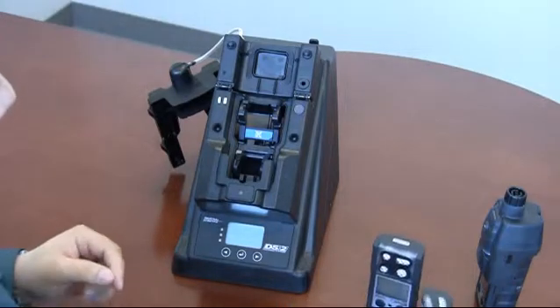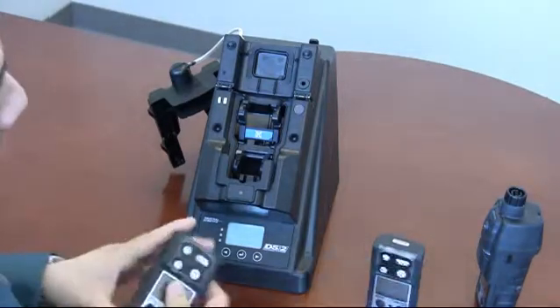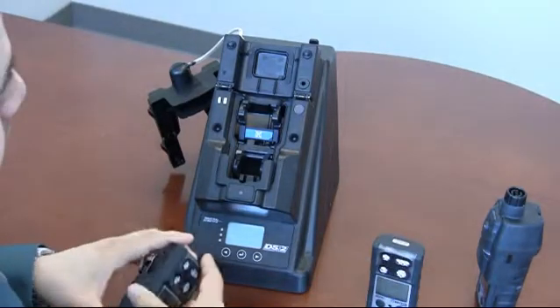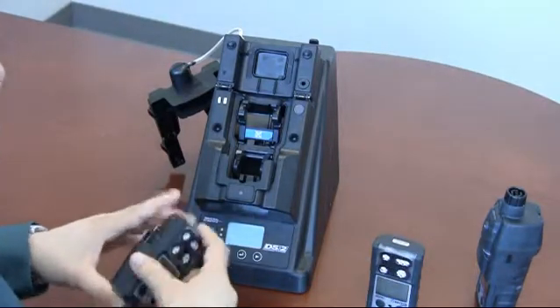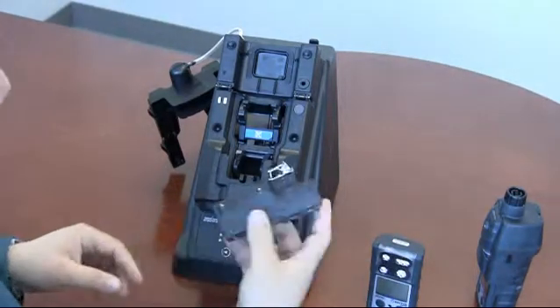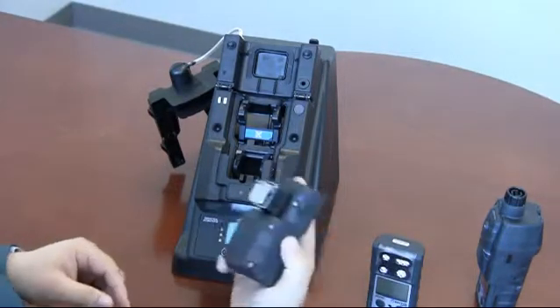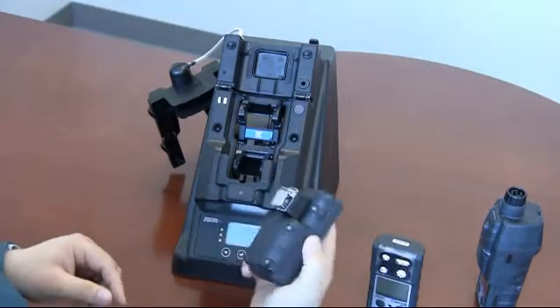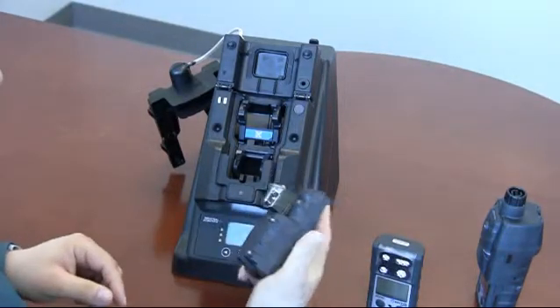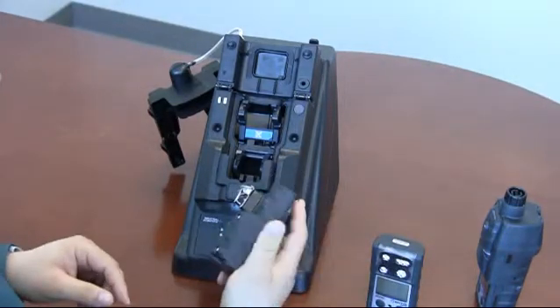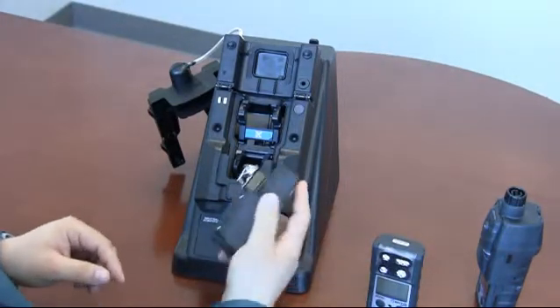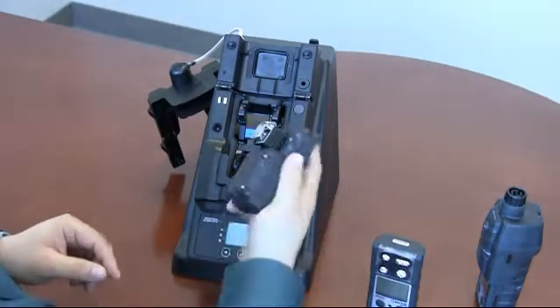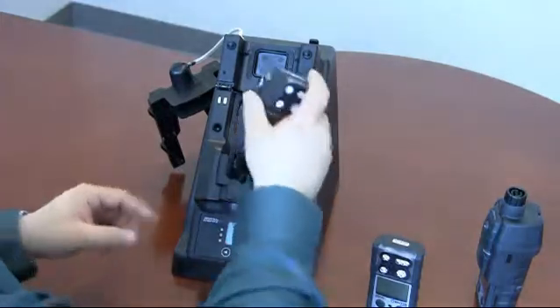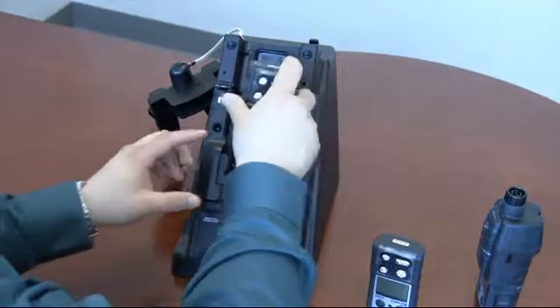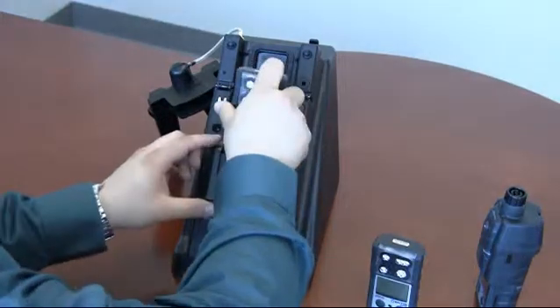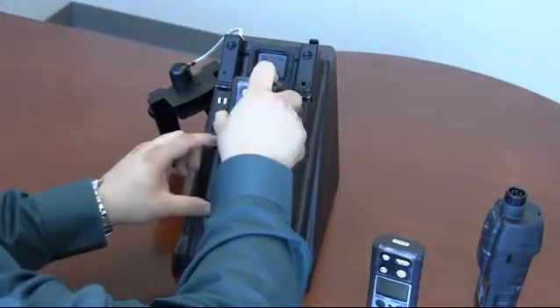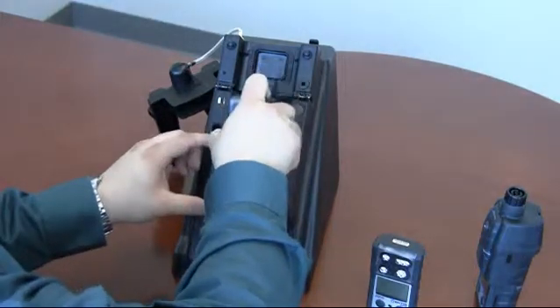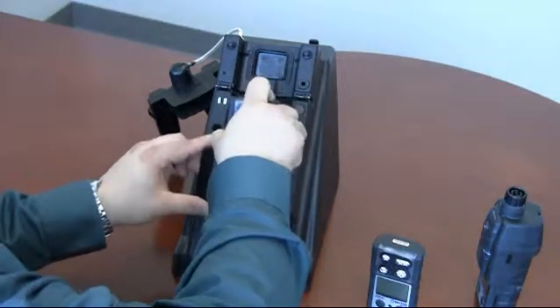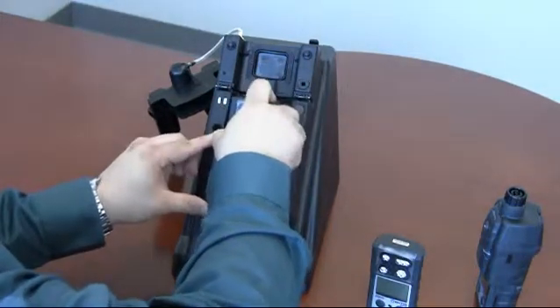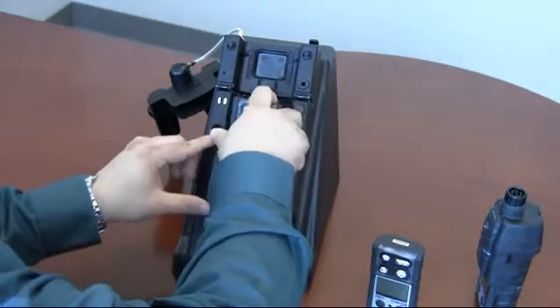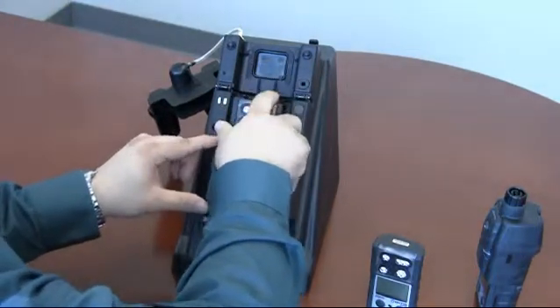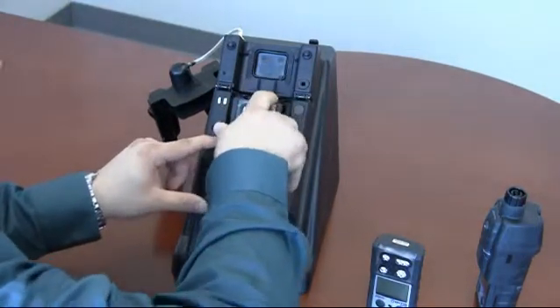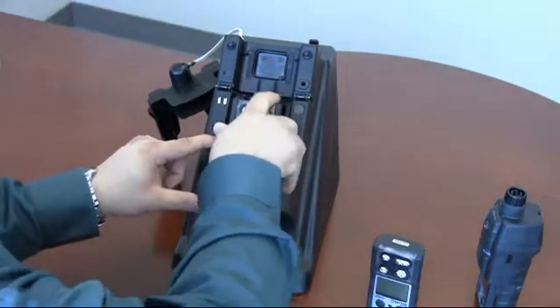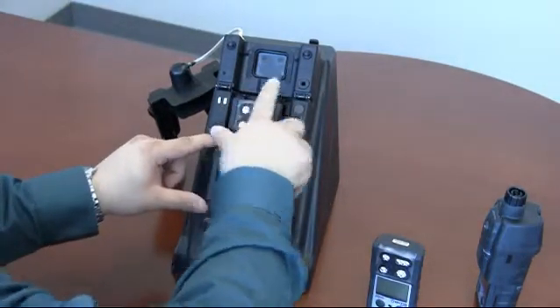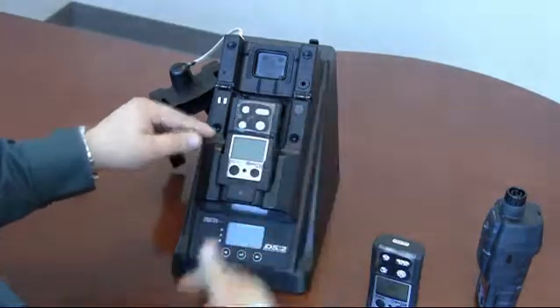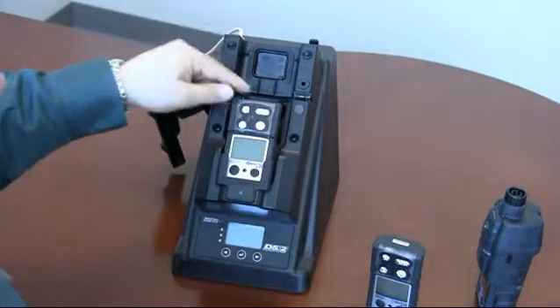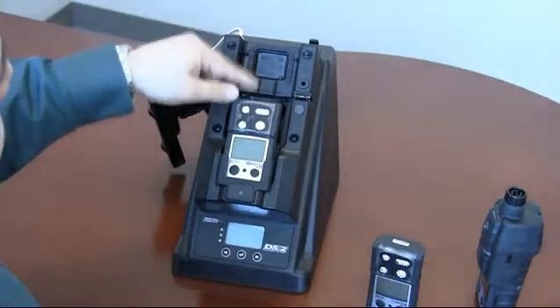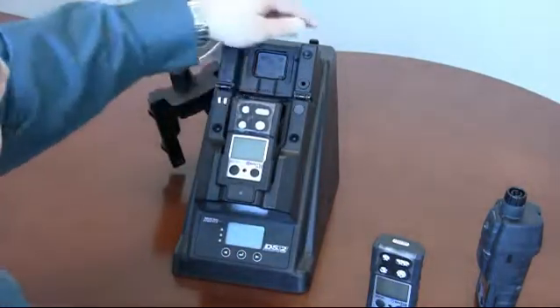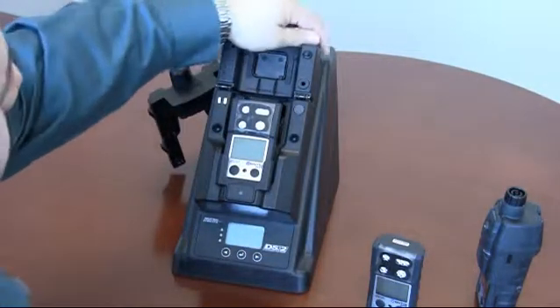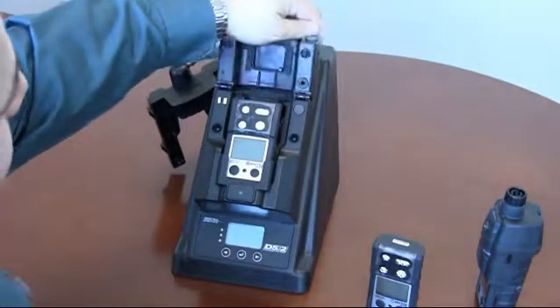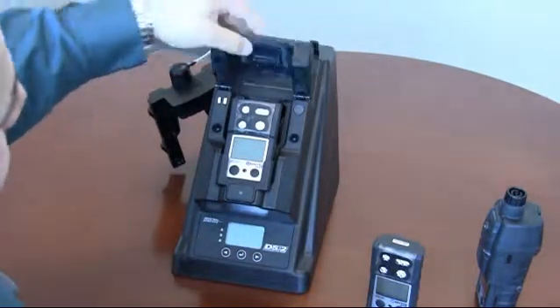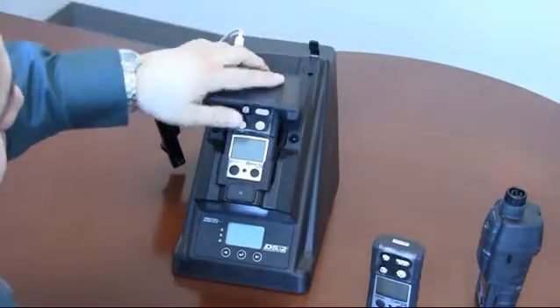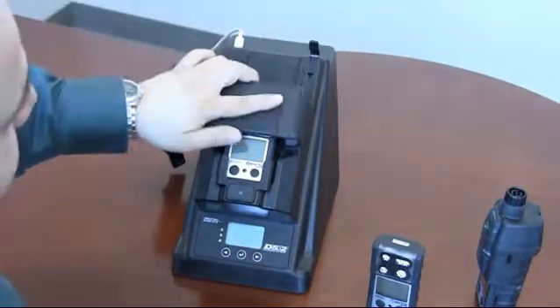Ventus with extended runtime battery — you'll notice it's significantly thicker. You'll push it in again against the spring-loaded lever and then just drop the lid.